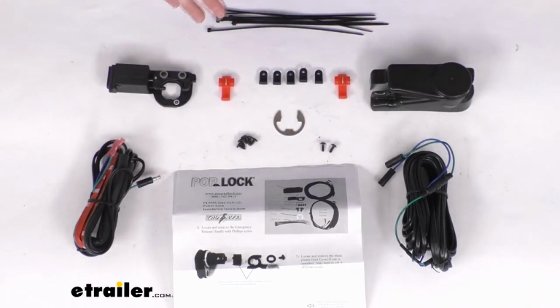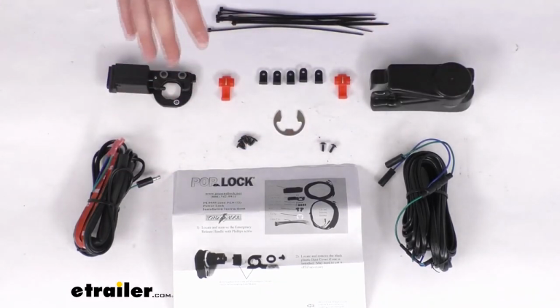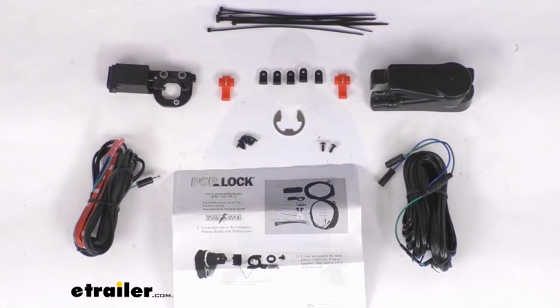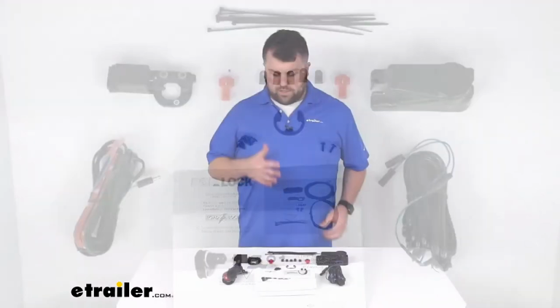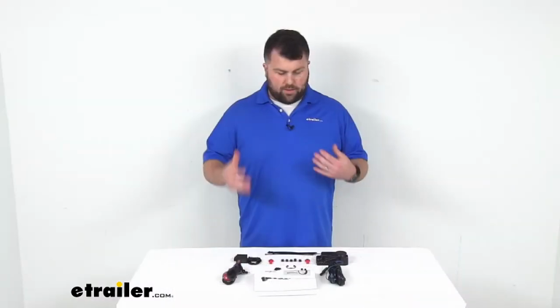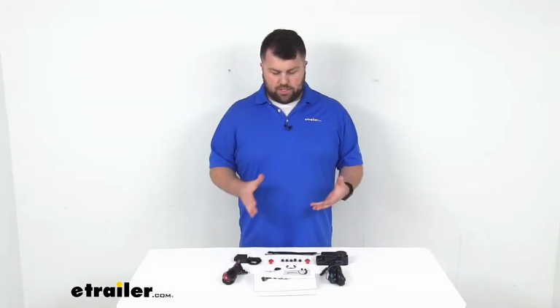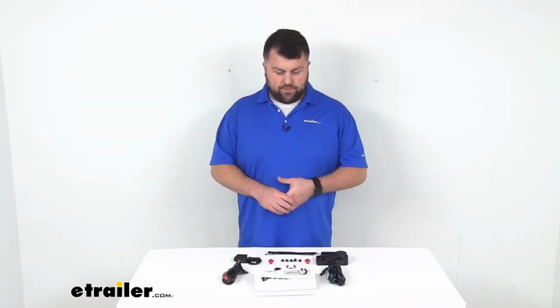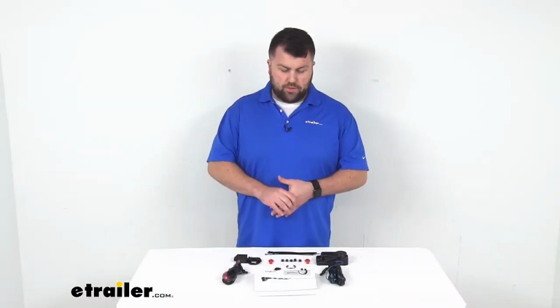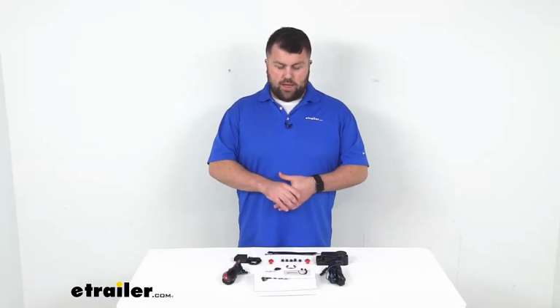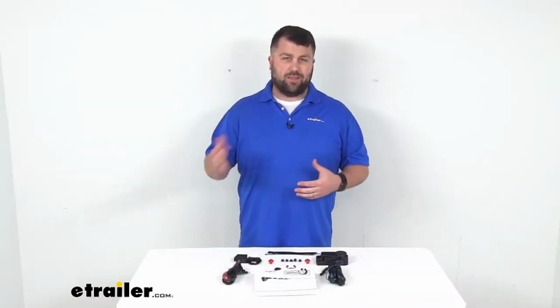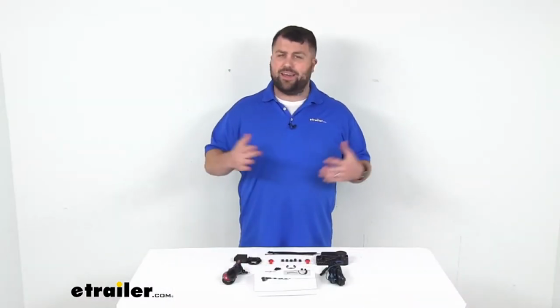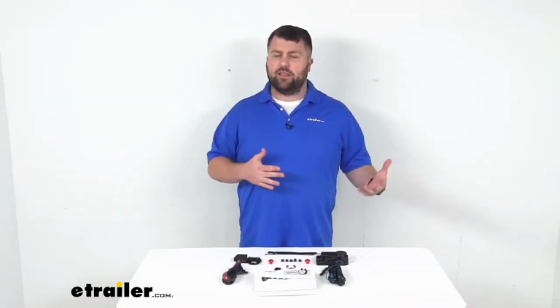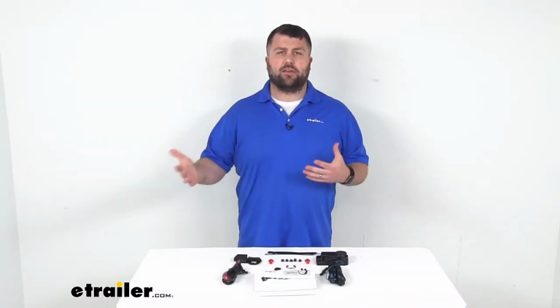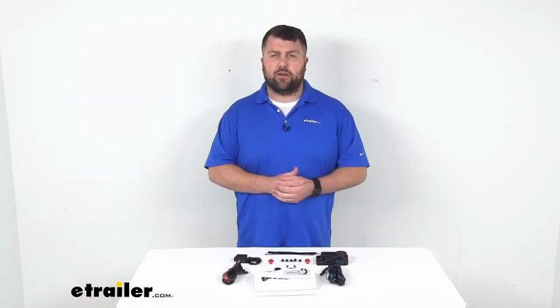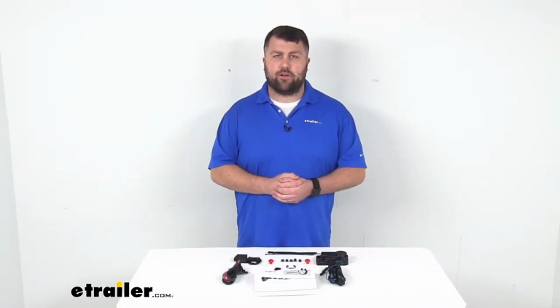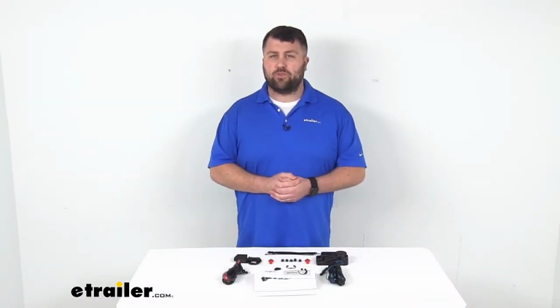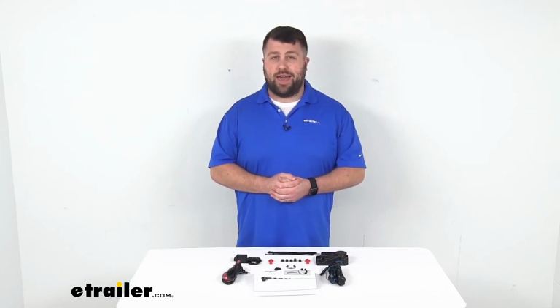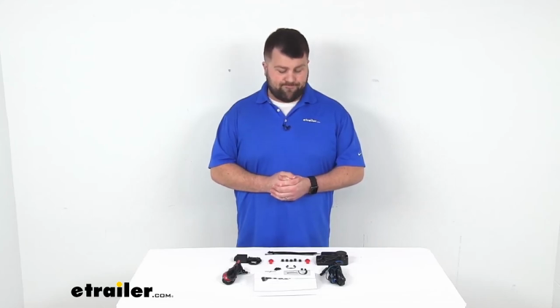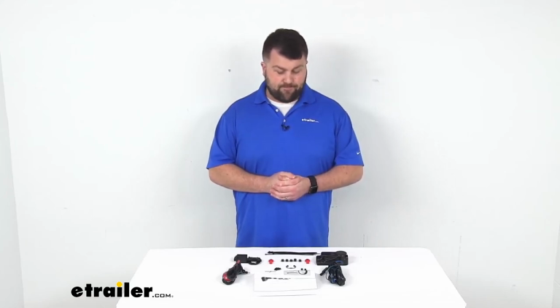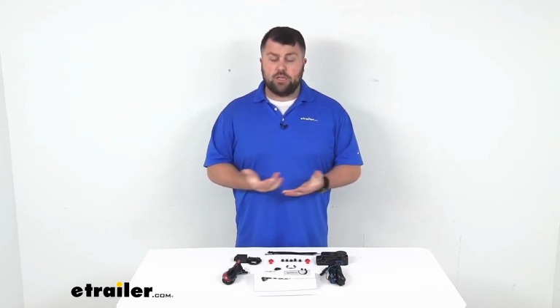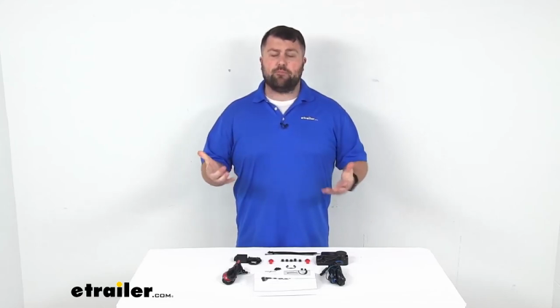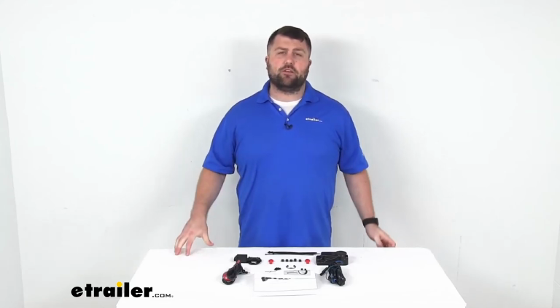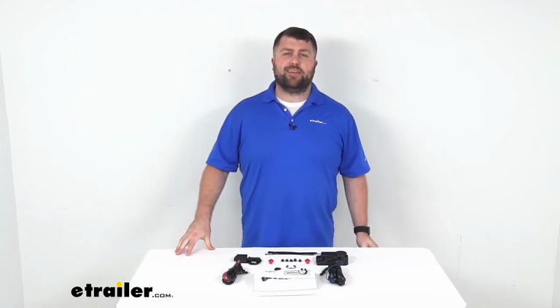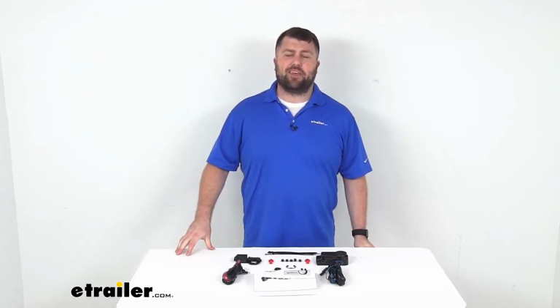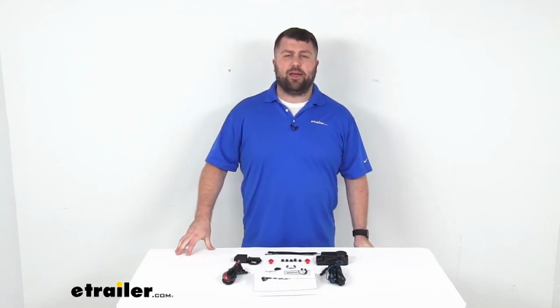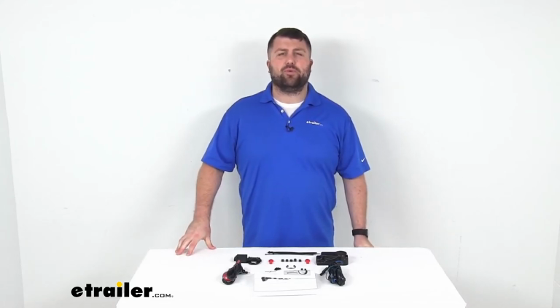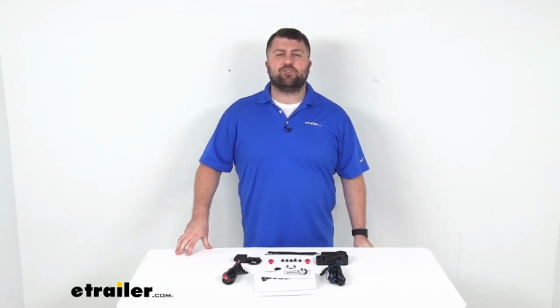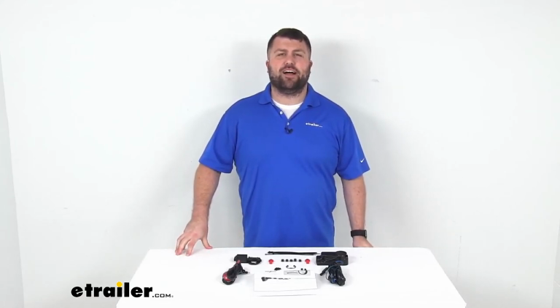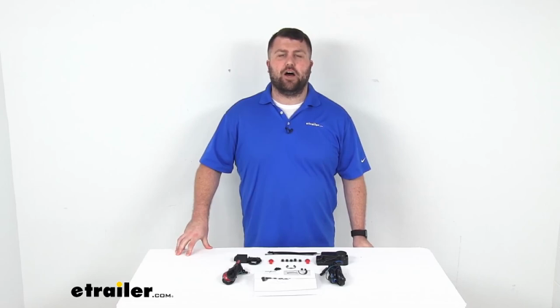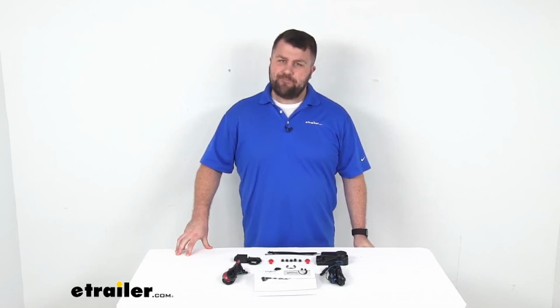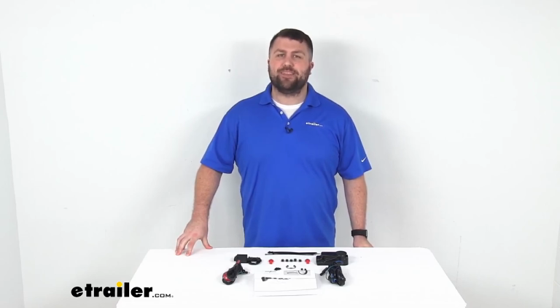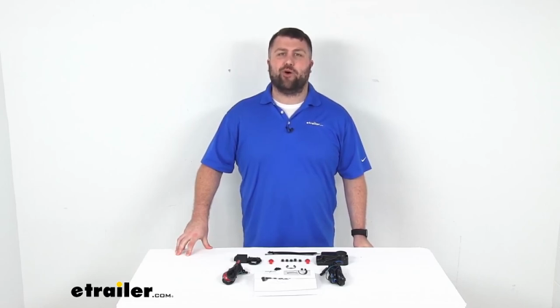Overall, really nice system here to make it much easier for you to lock and unlock your tonneau cover or truck cap. That completes our look for today. Again, I'm Michael with eTrailer.com. Thanks for watching.